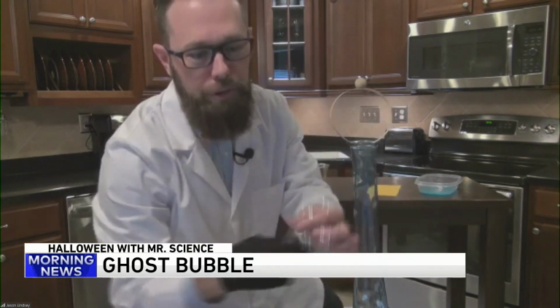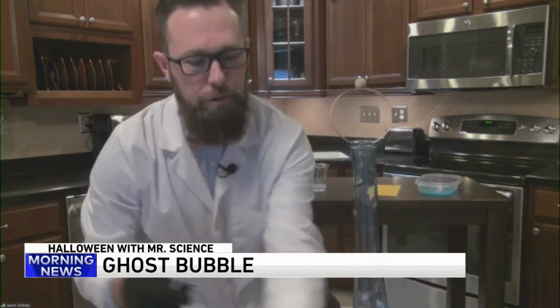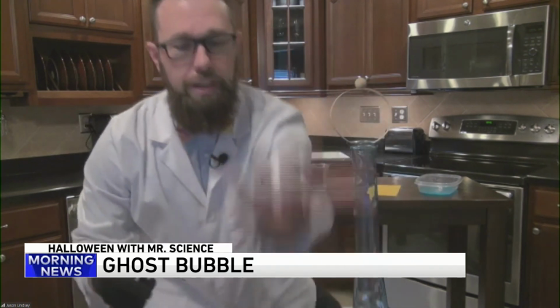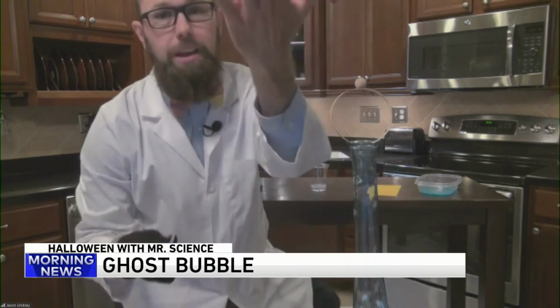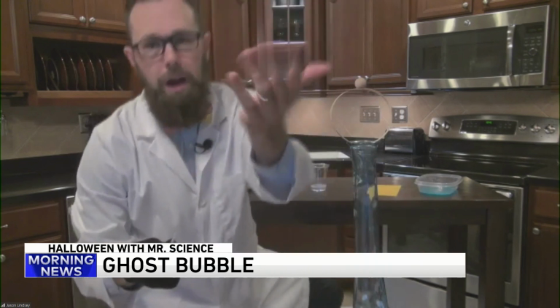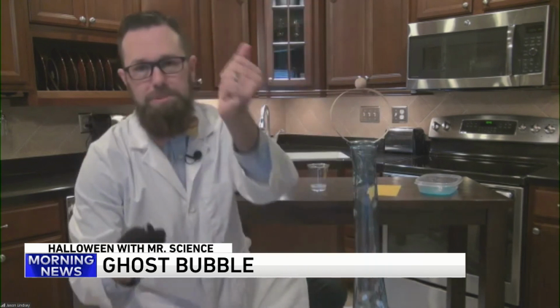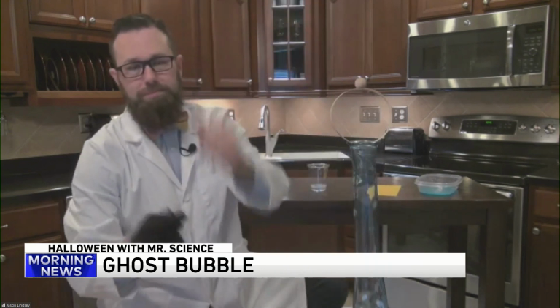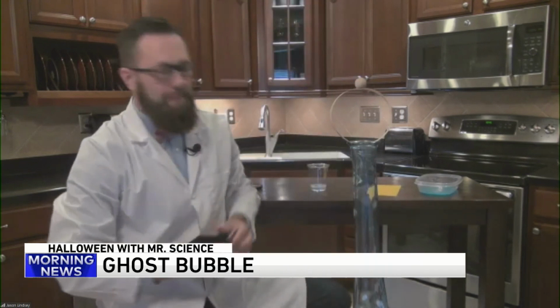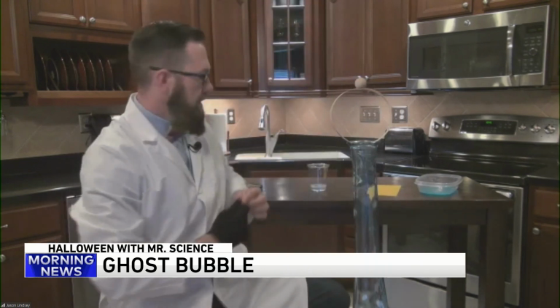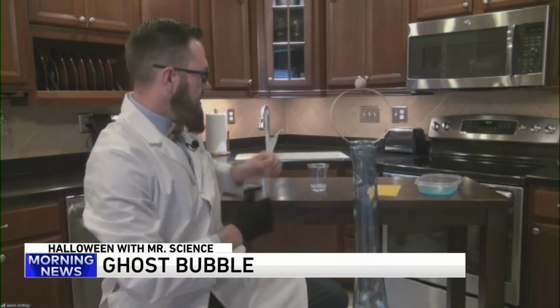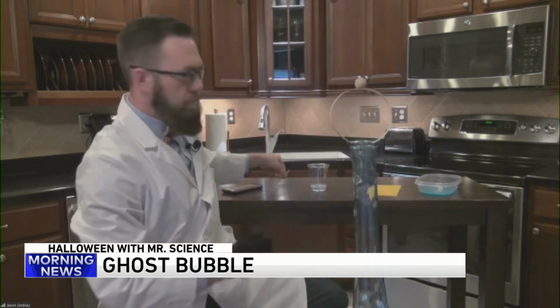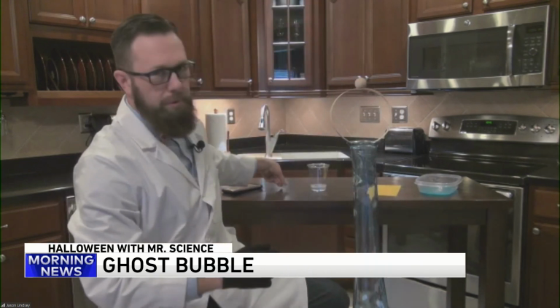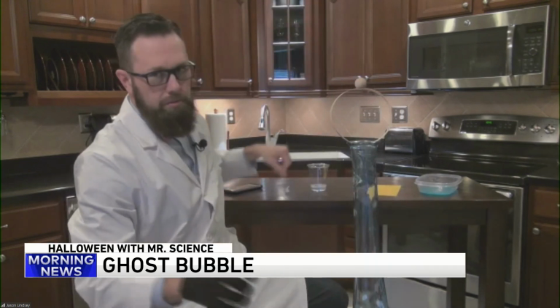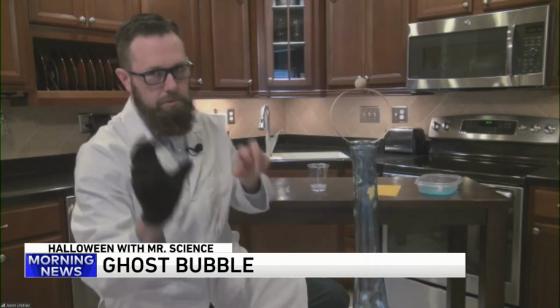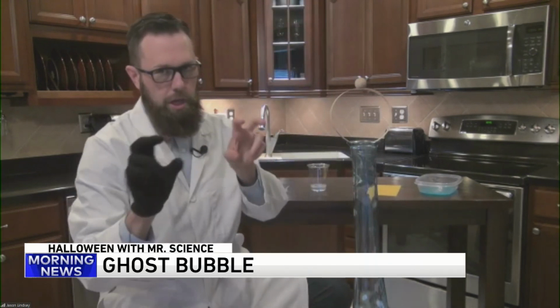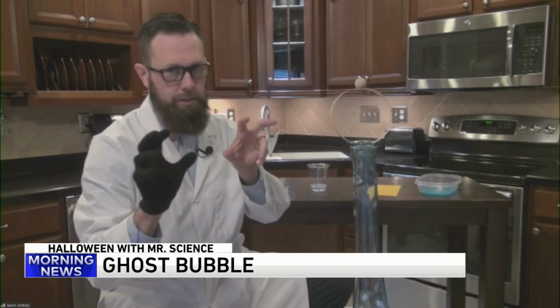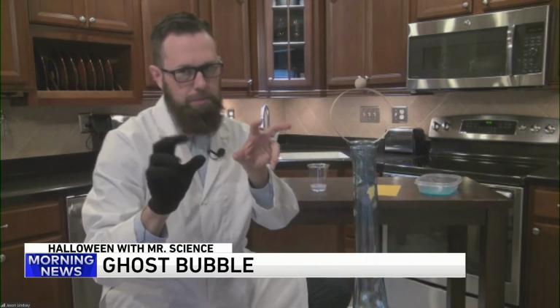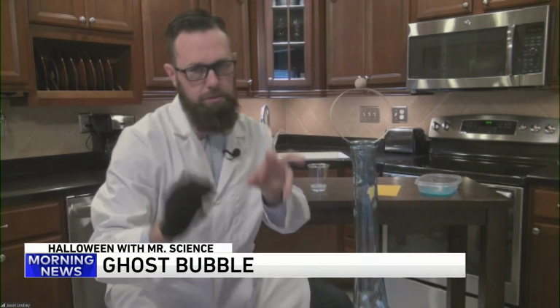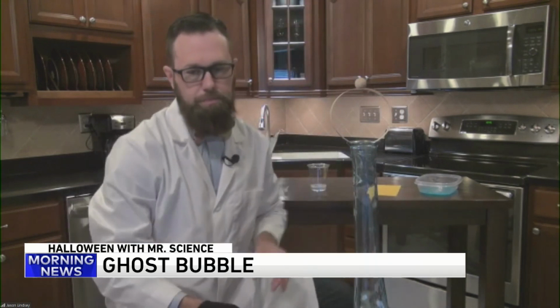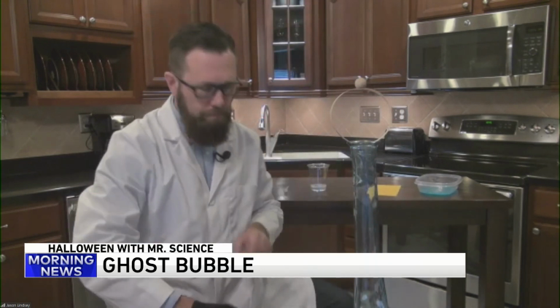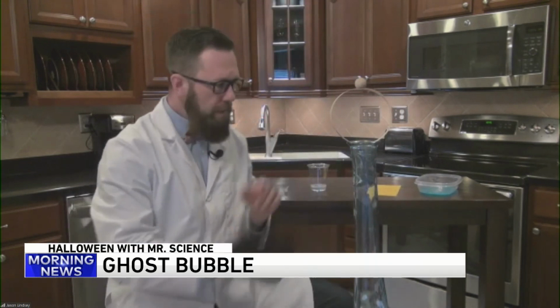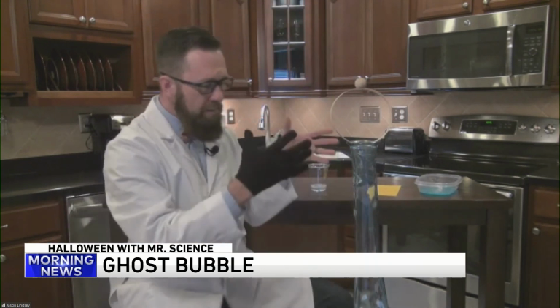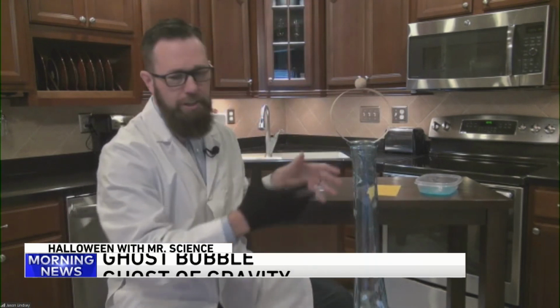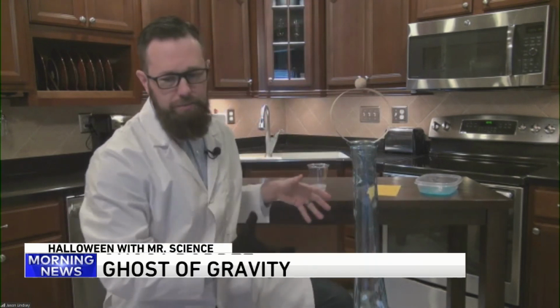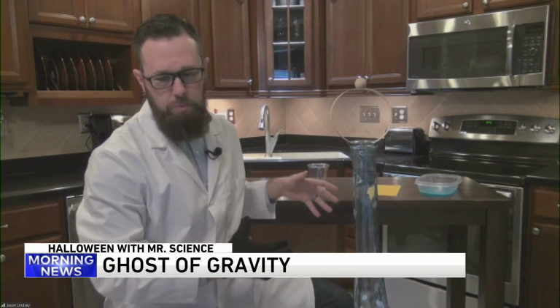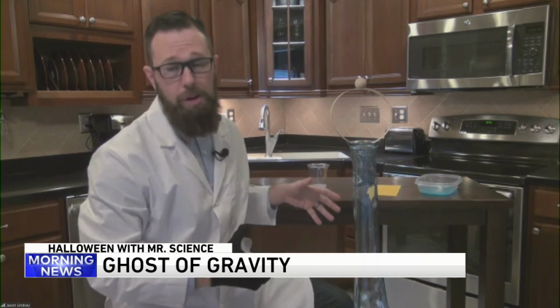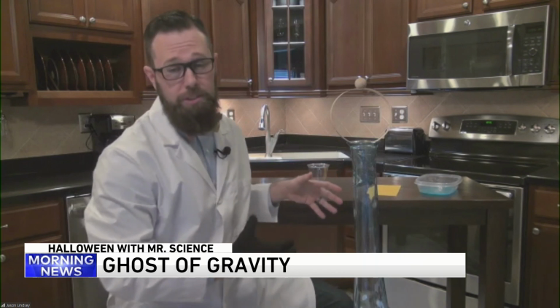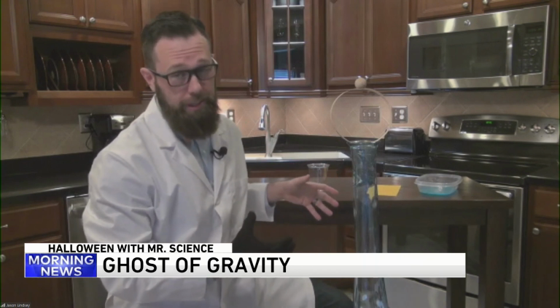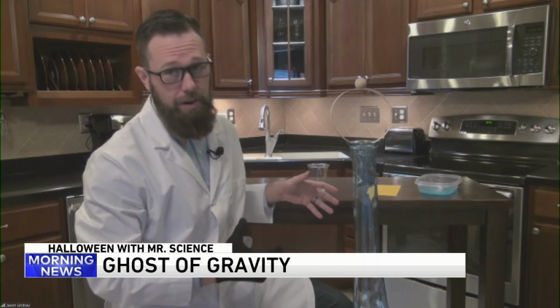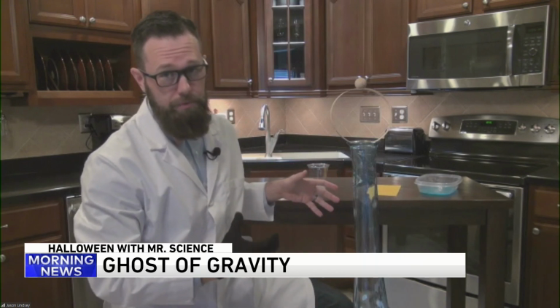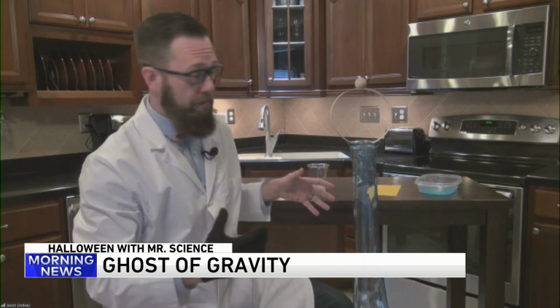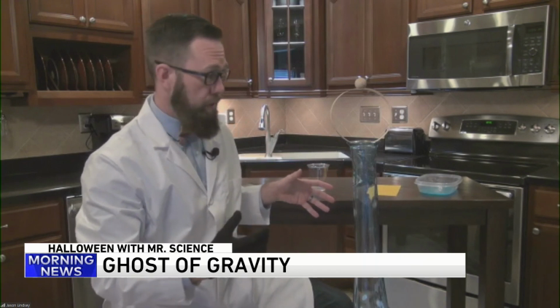Try it with your other hand and it pops. So that's the spooky one. I had this giant vase — my wife wasn't looking, so I grabbed it from the living room.